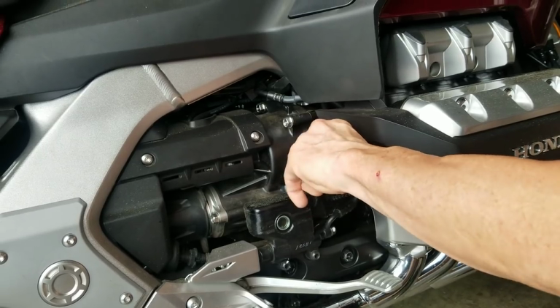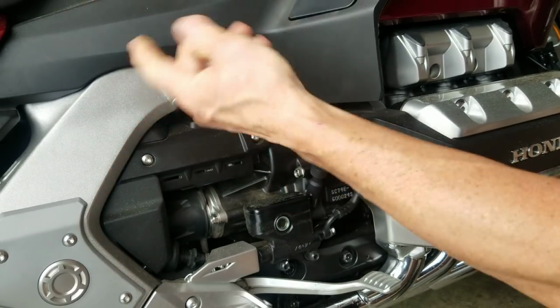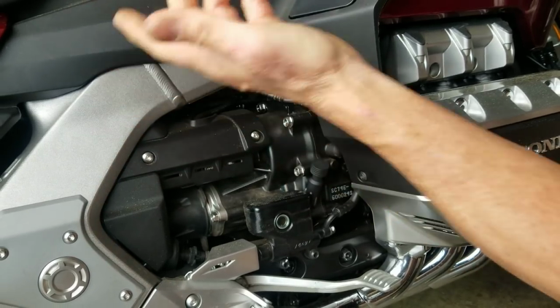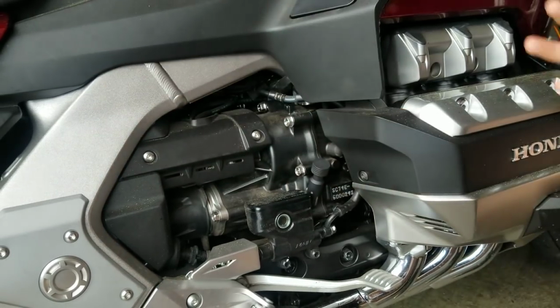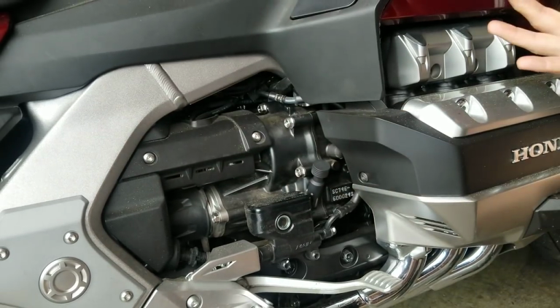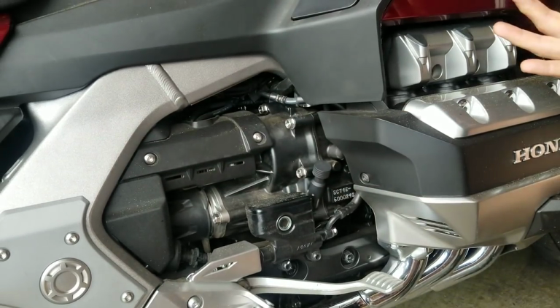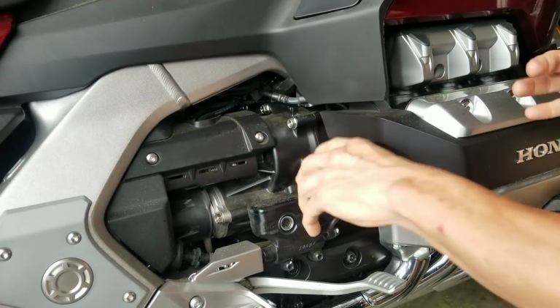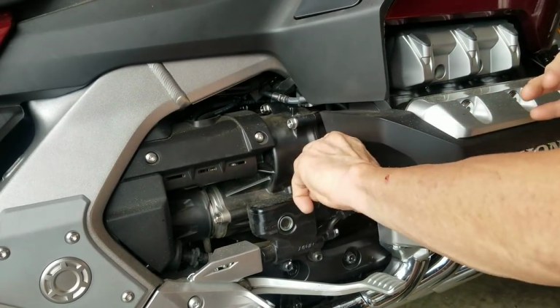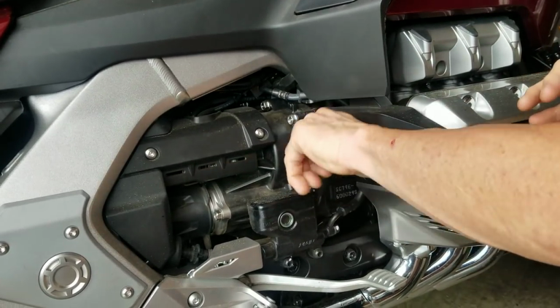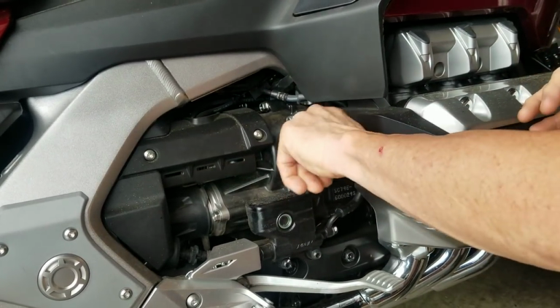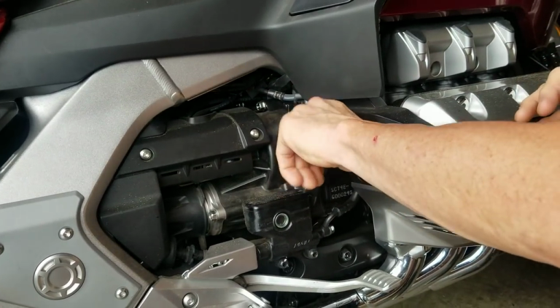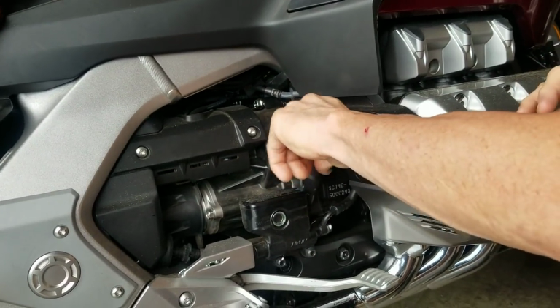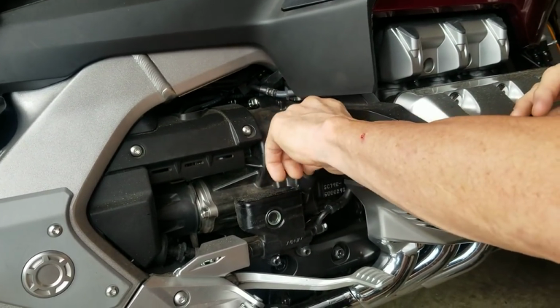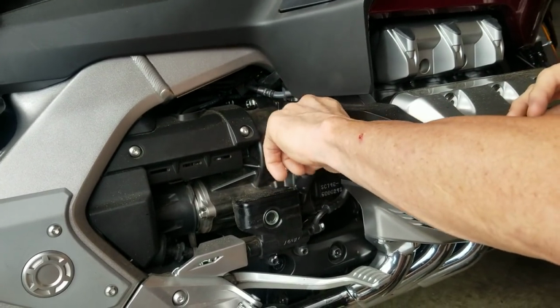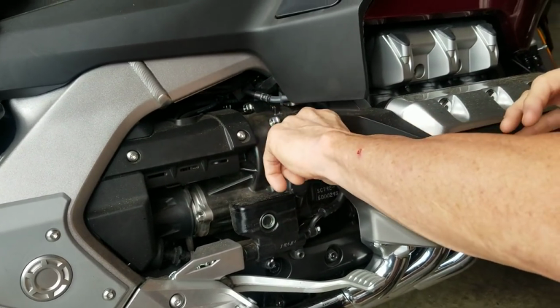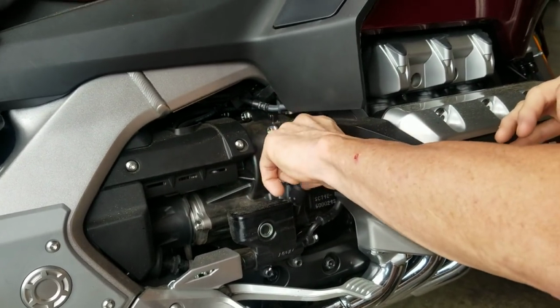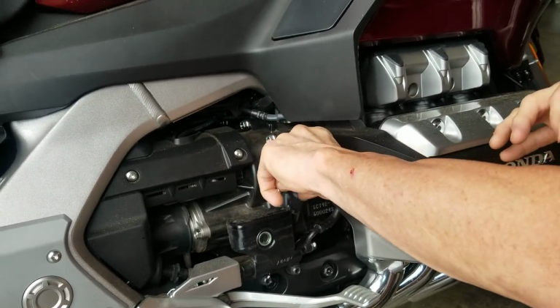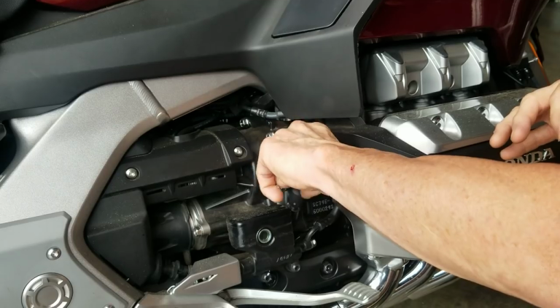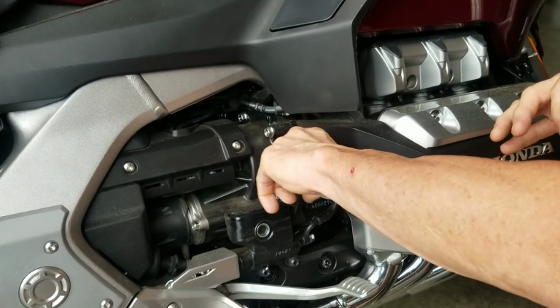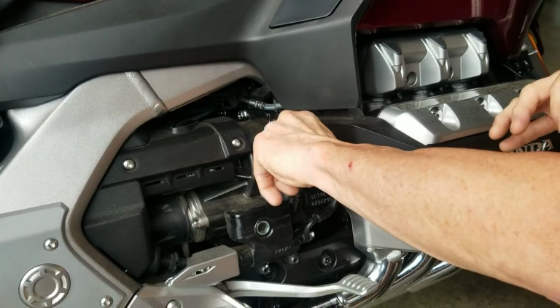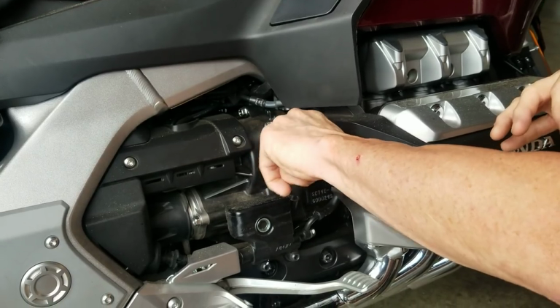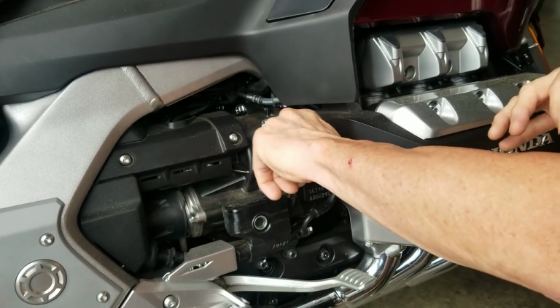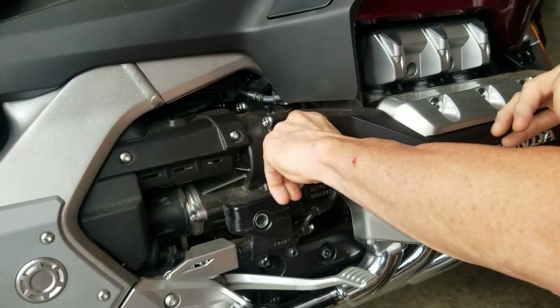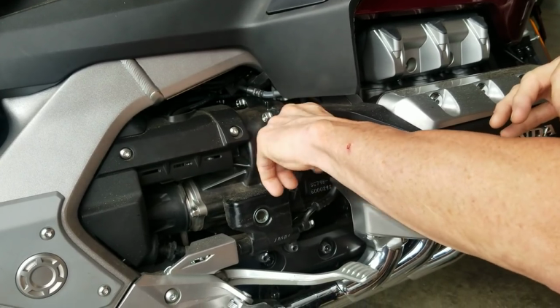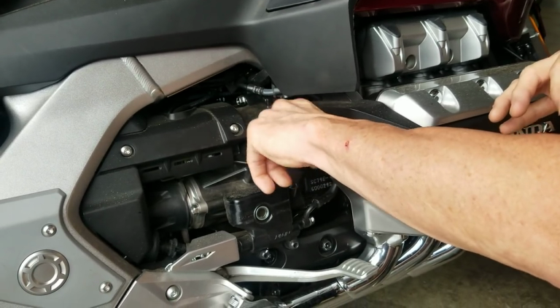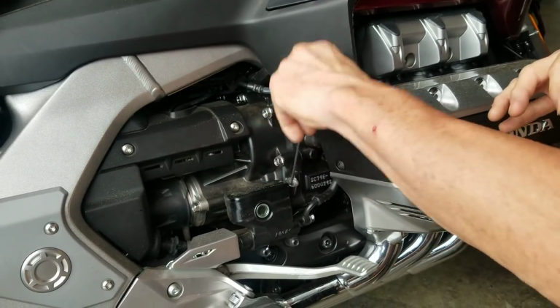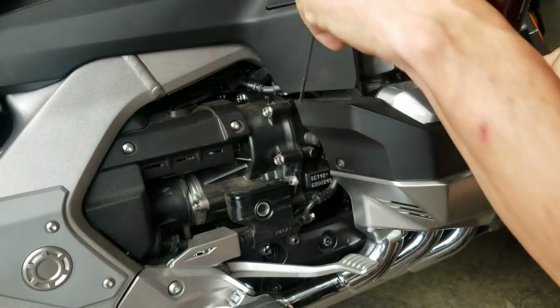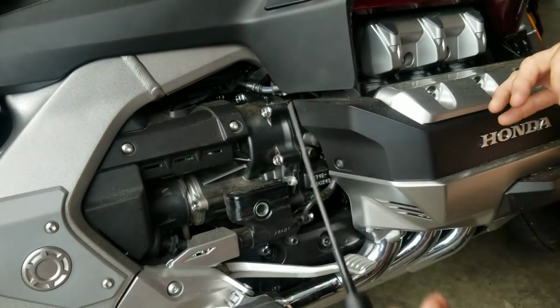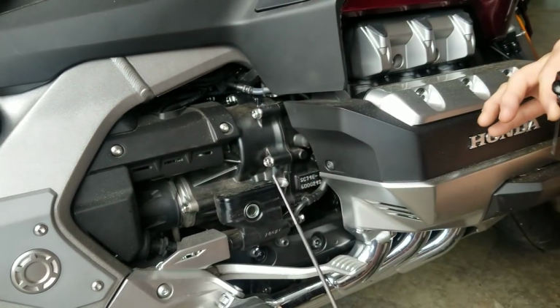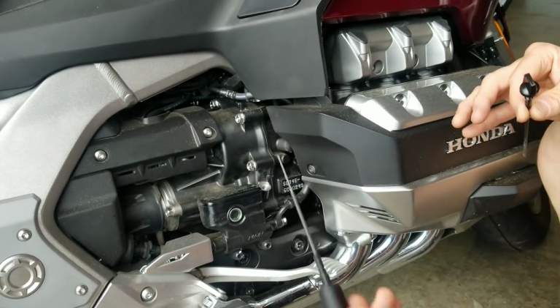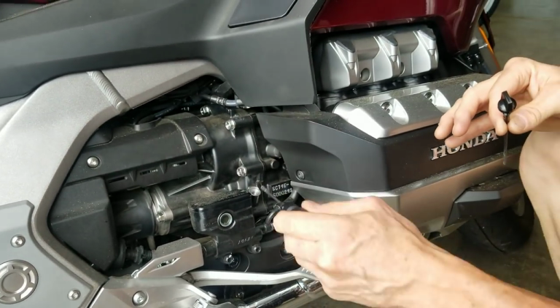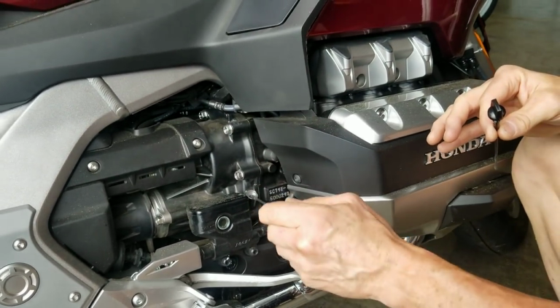So the dipstick's in. I want to check my oil — just a few spins of the knob, and the dipstick is out with no aggravation.